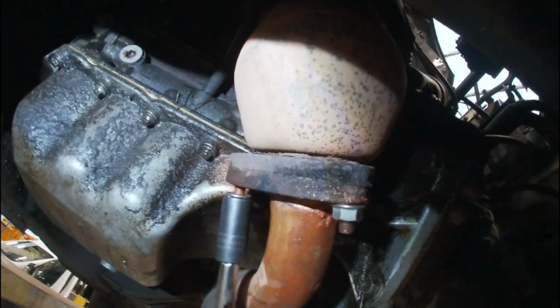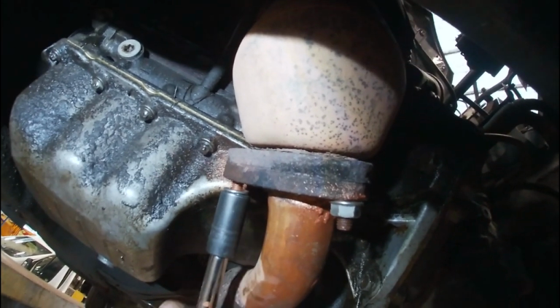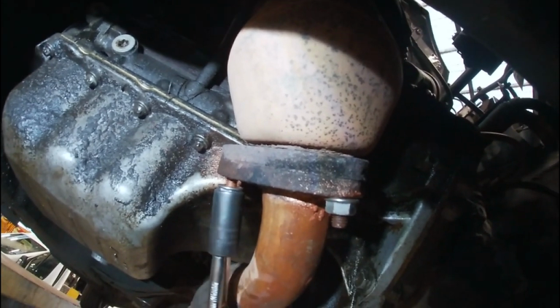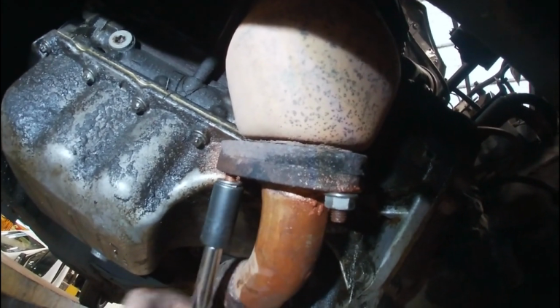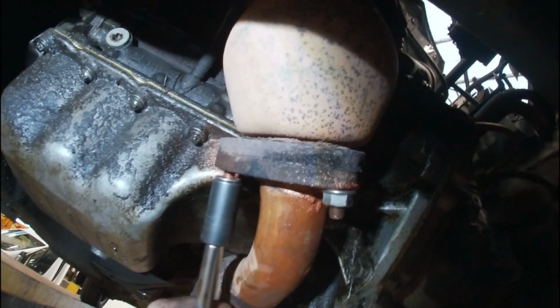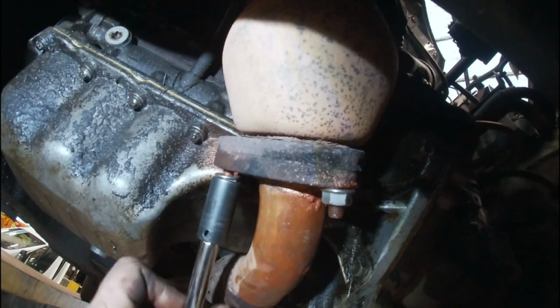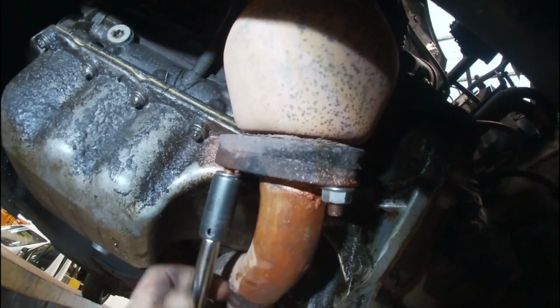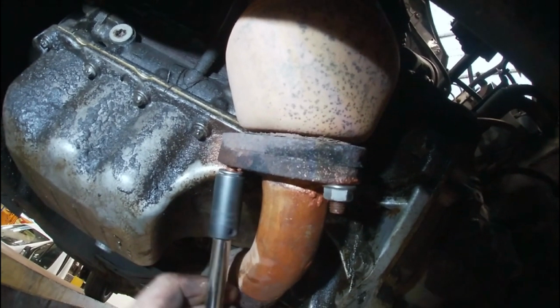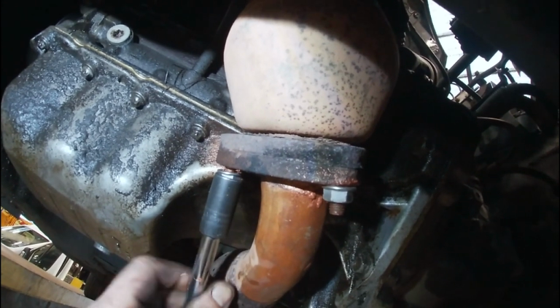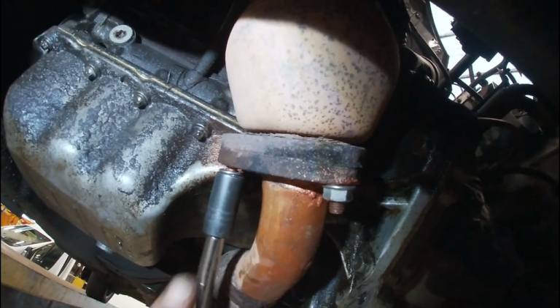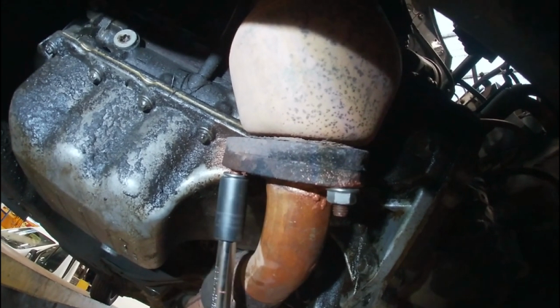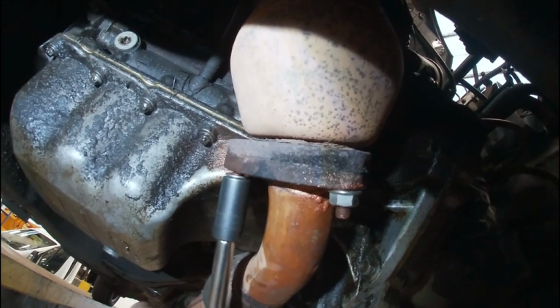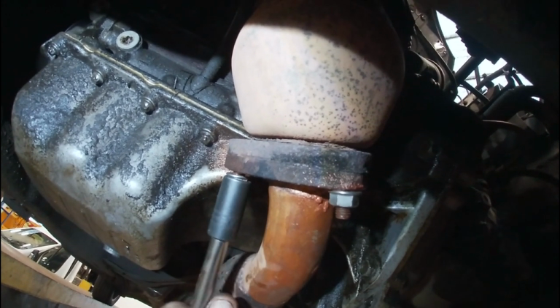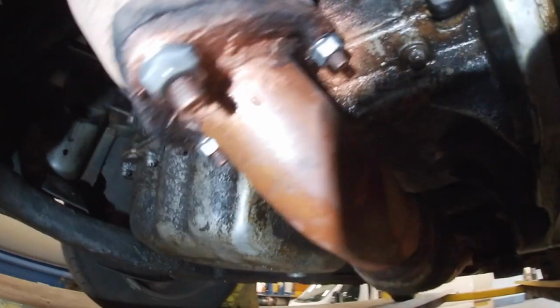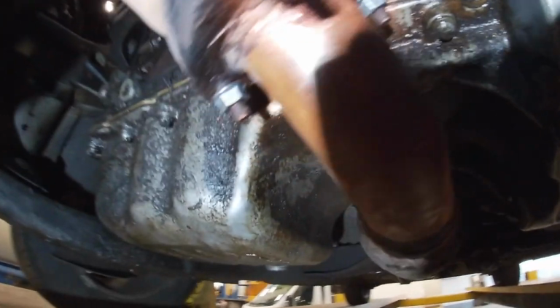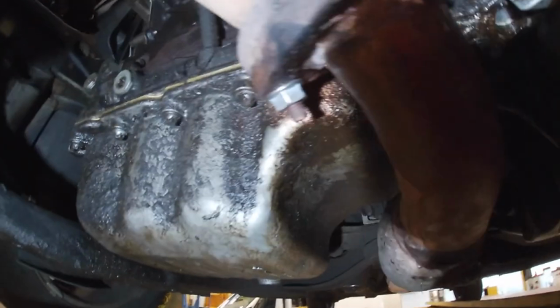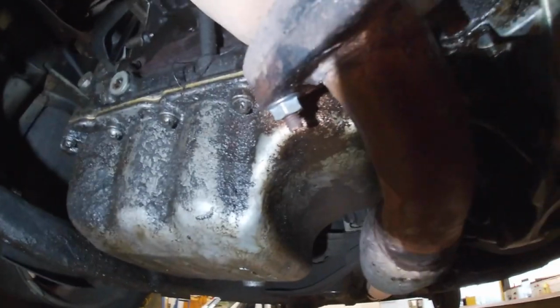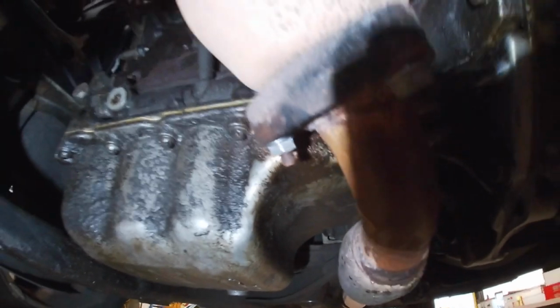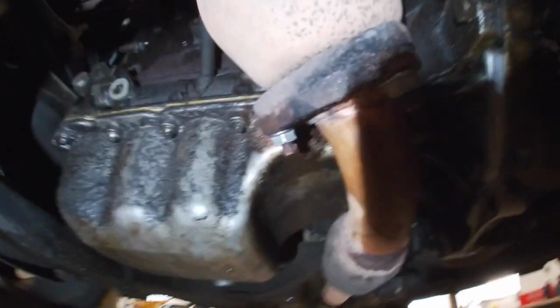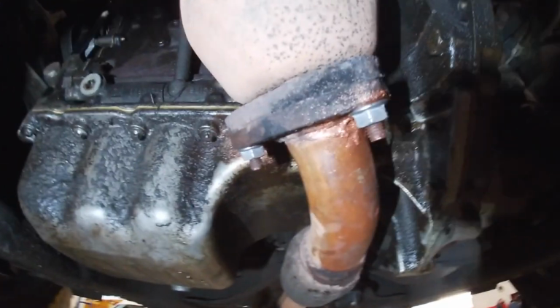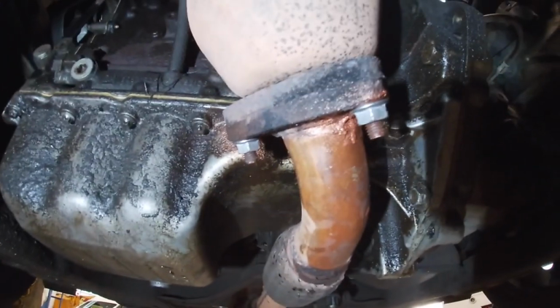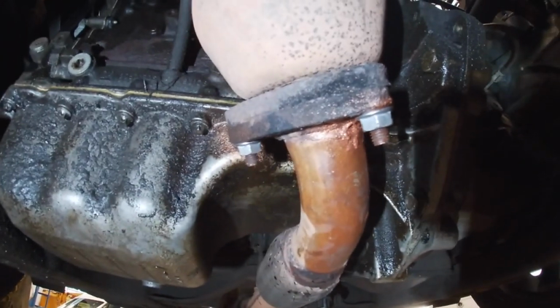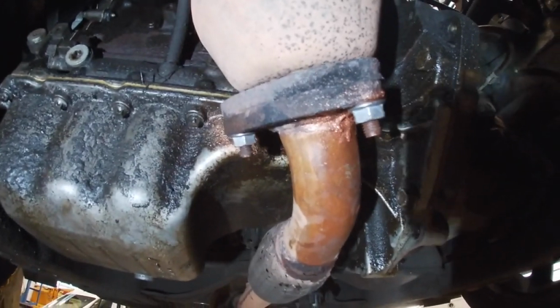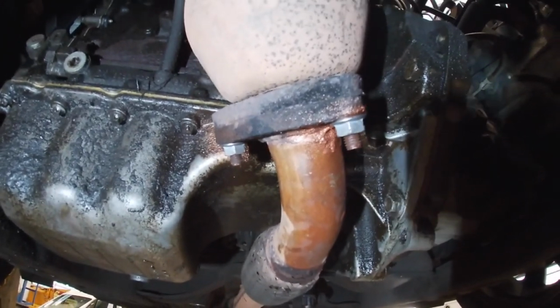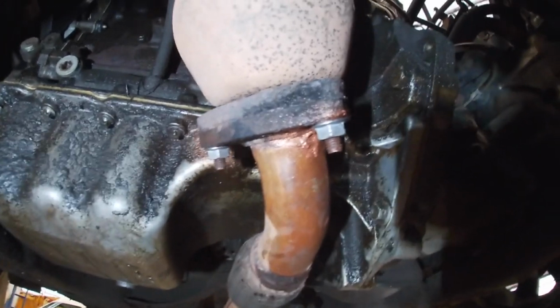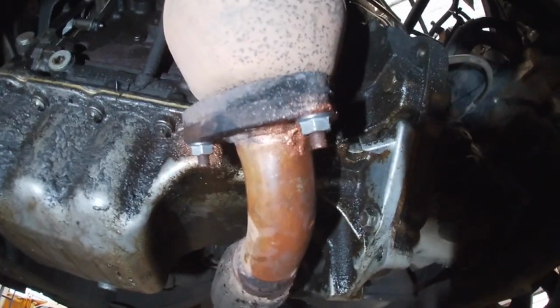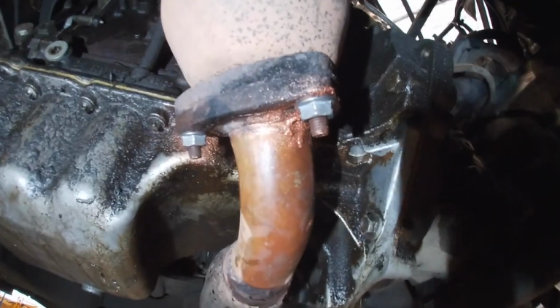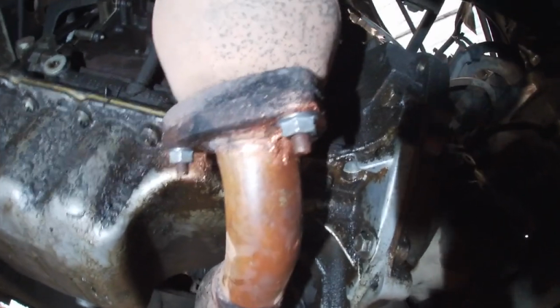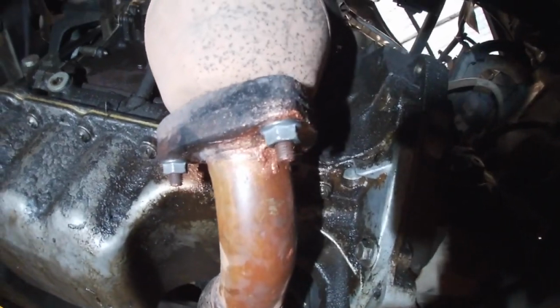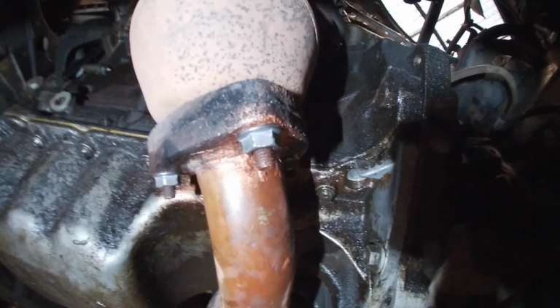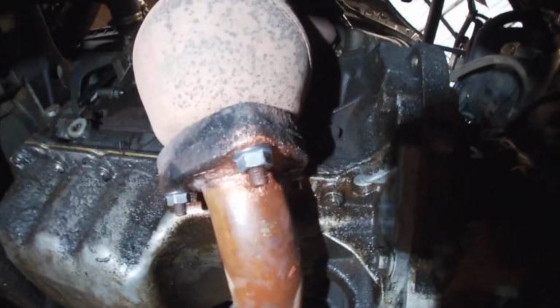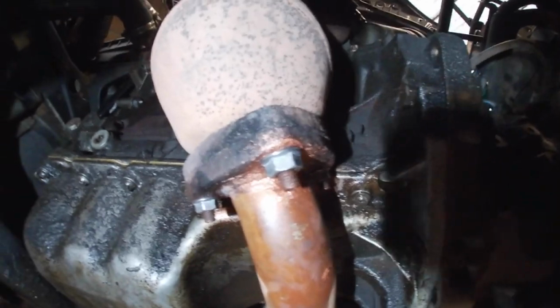I've gone ahead and got the nuts off. The studs are good, so I cleaned them, copper-threaded them, and then bolted them back up — so I can get that off when I need to, rather than struggling at home on the drive when it's raining or something like that.